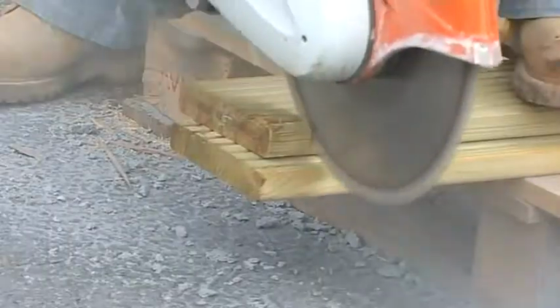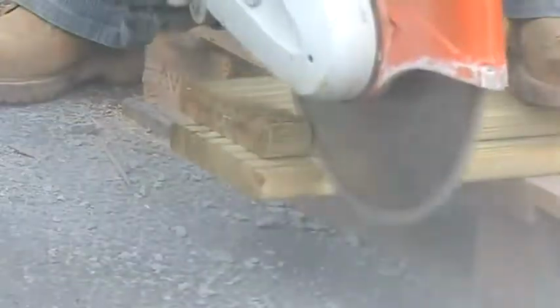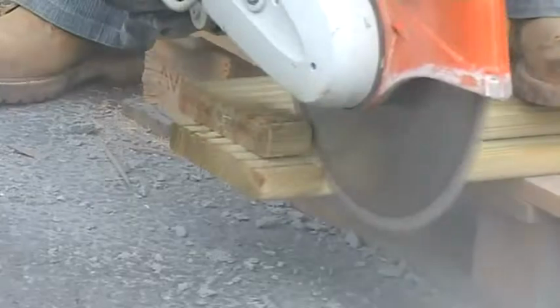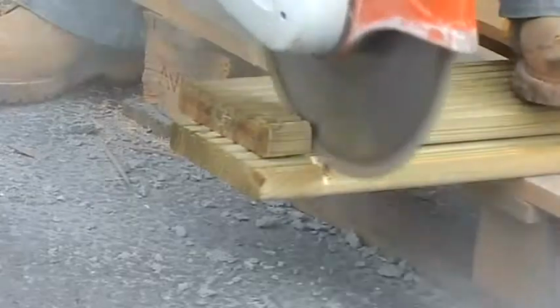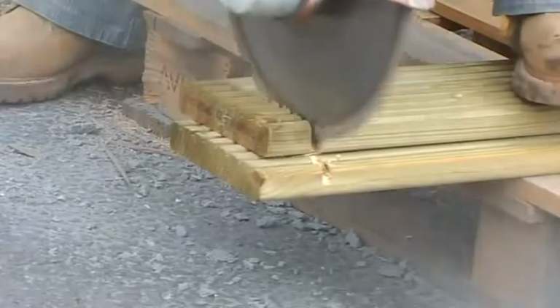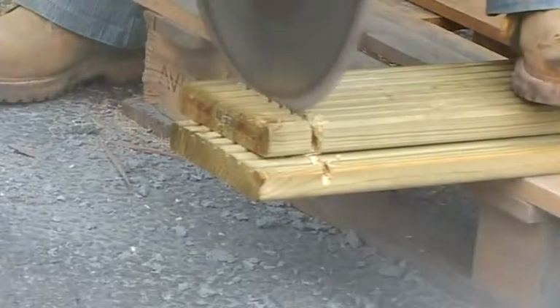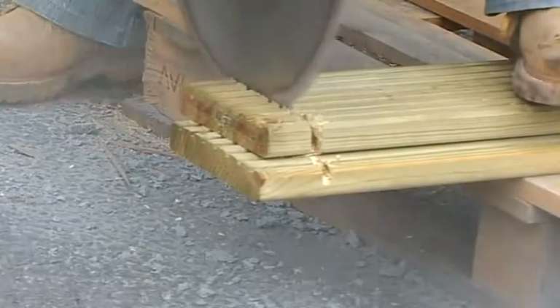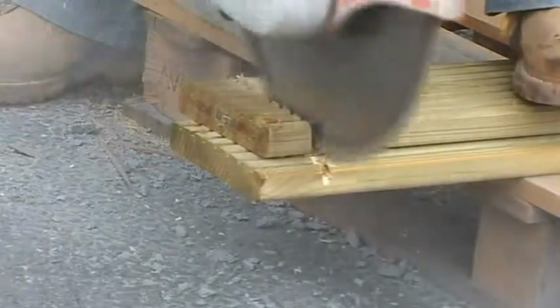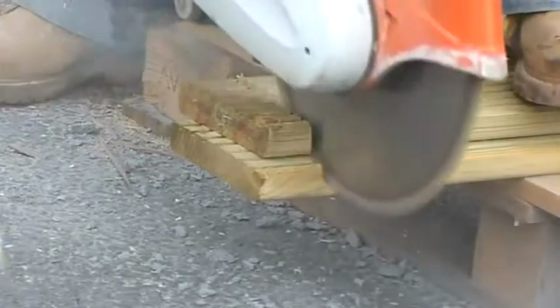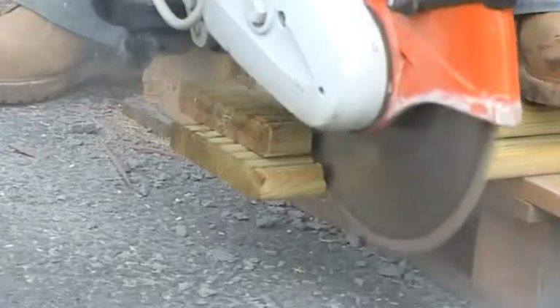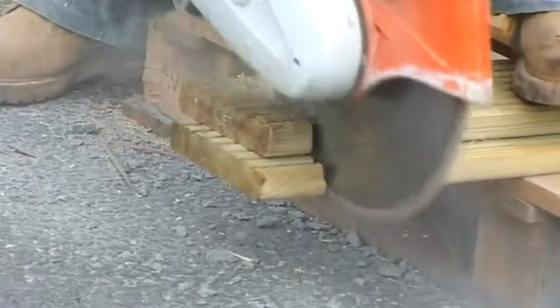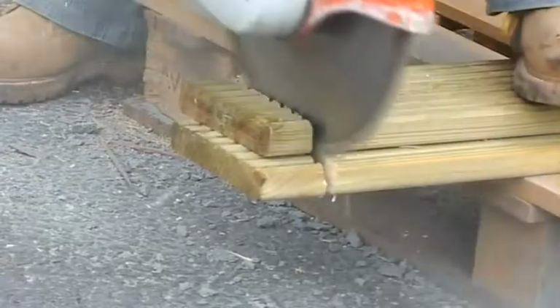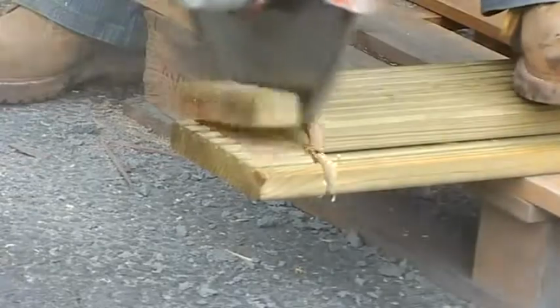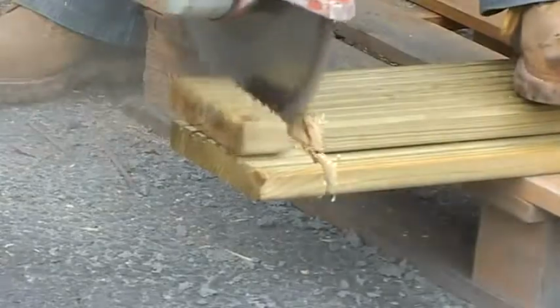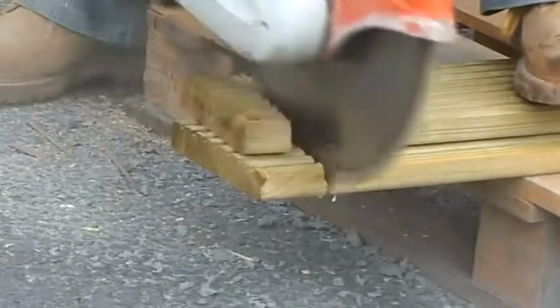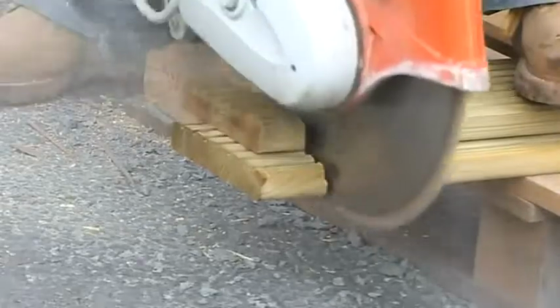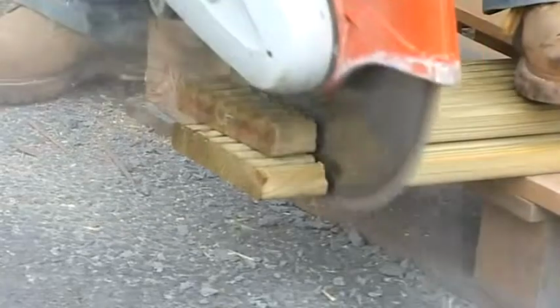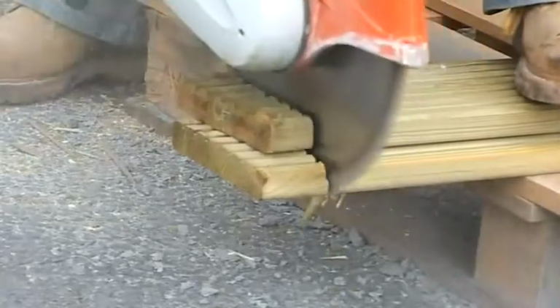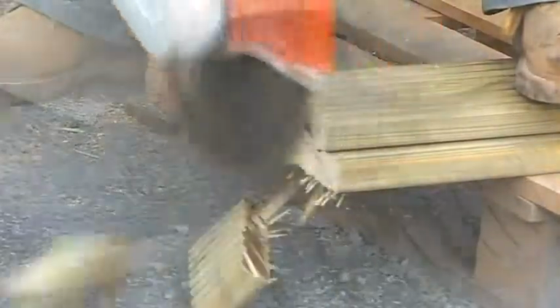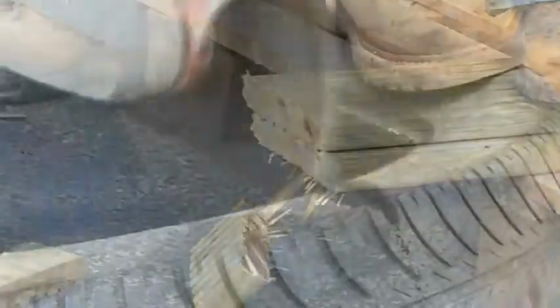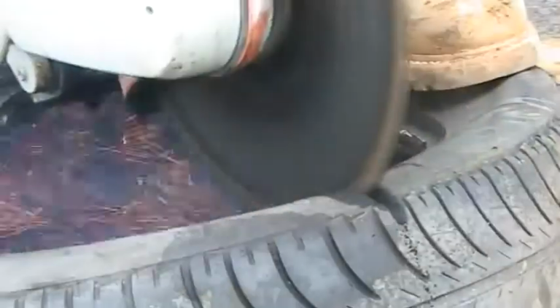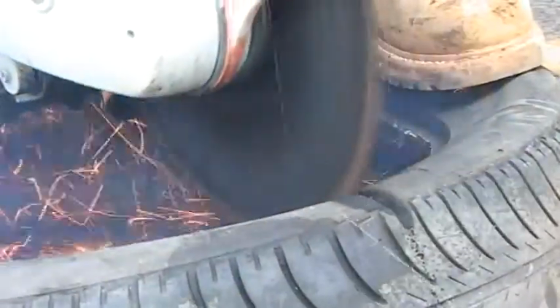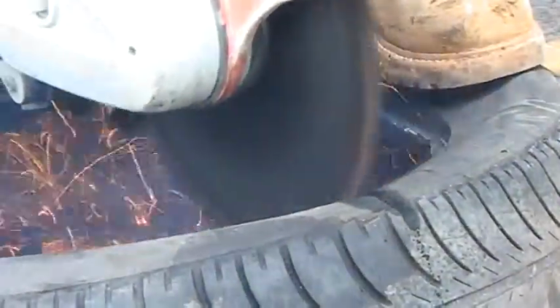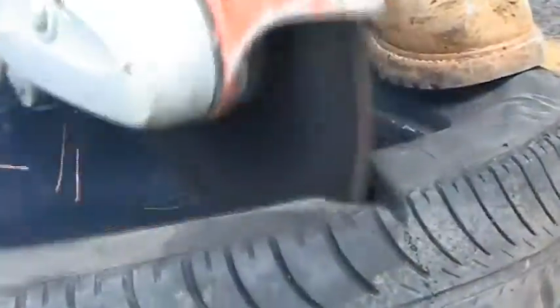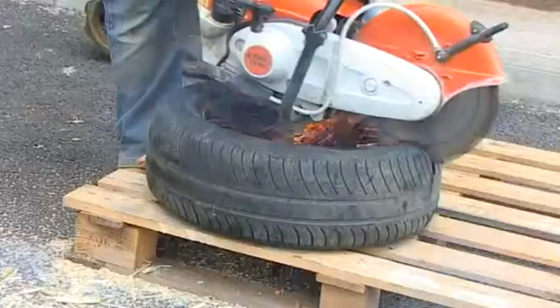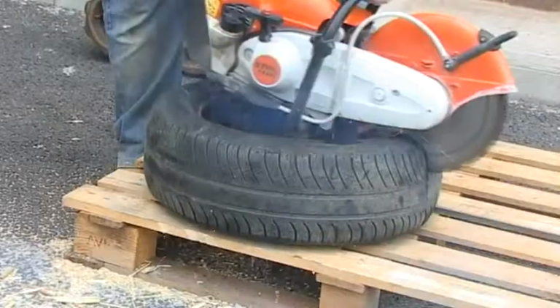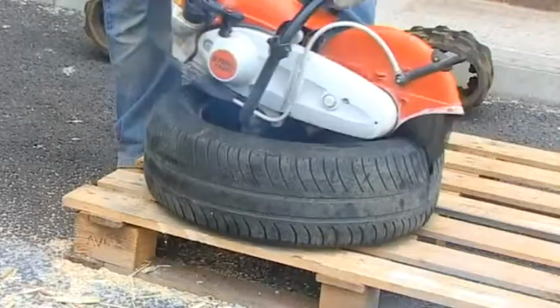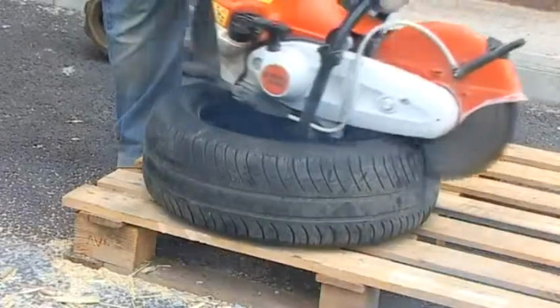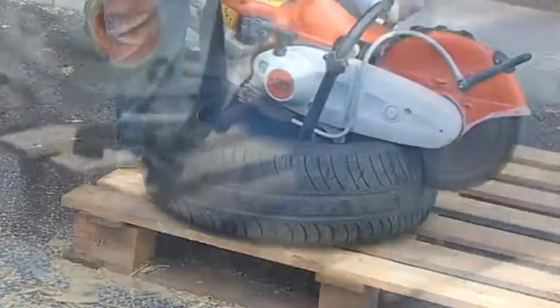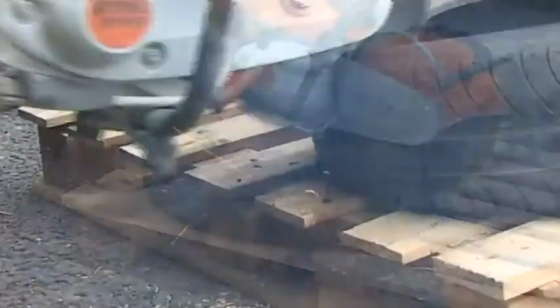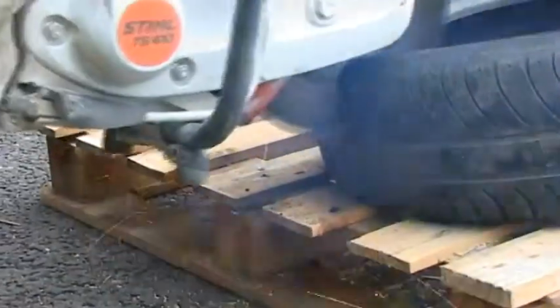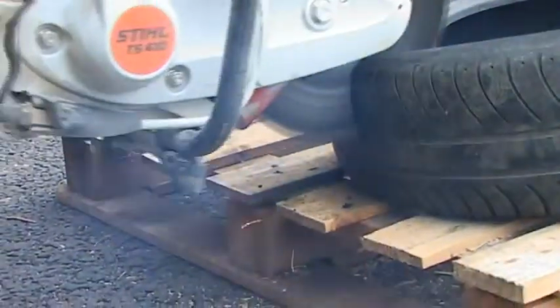Given the aggressive nature of the Terrasaw, it provides a surprisingly neat cut through more sensitive applications such as timber decking. The Terrasaw will even tear its way through rubber with minimal clogging and effort.